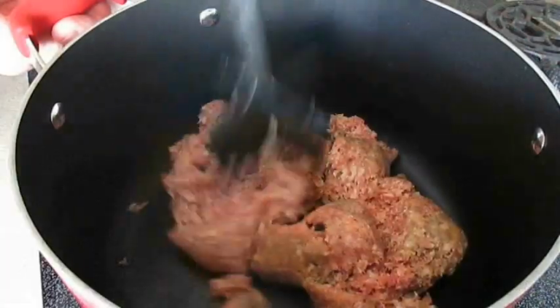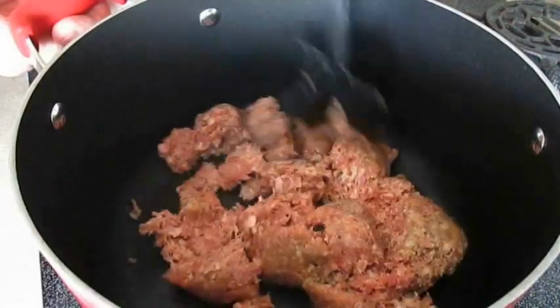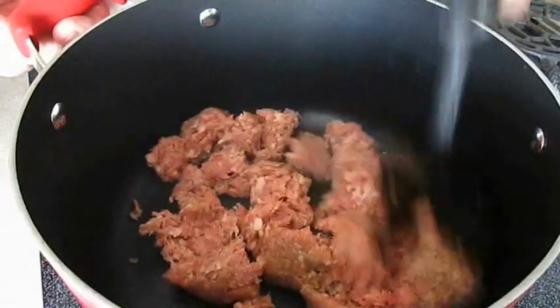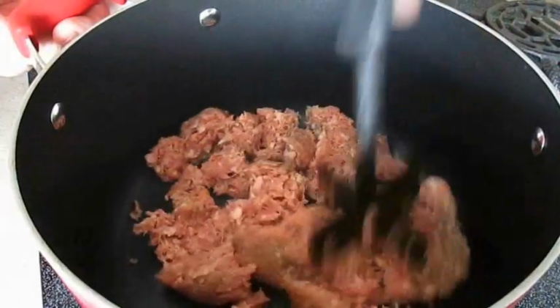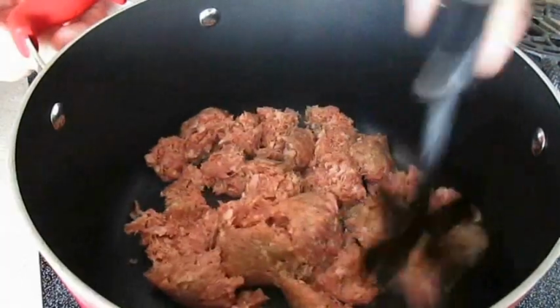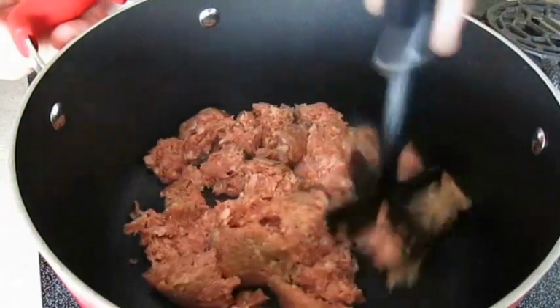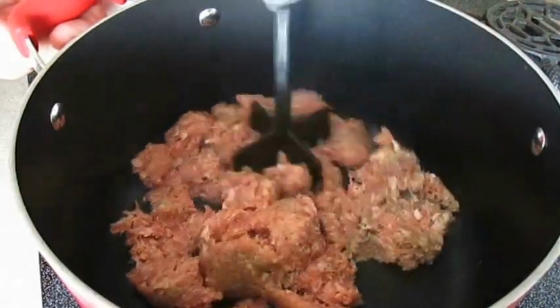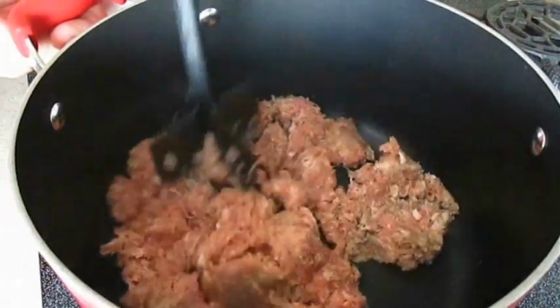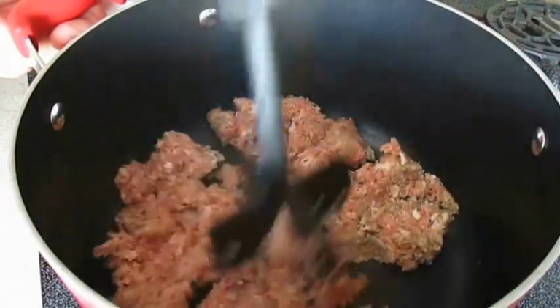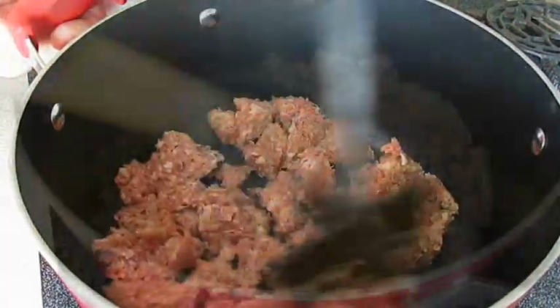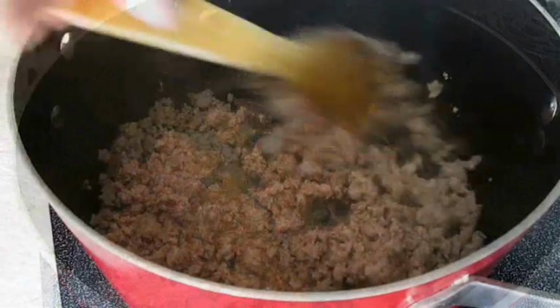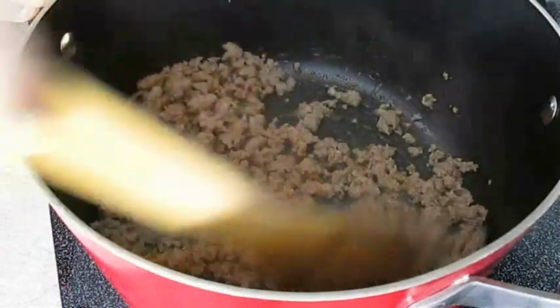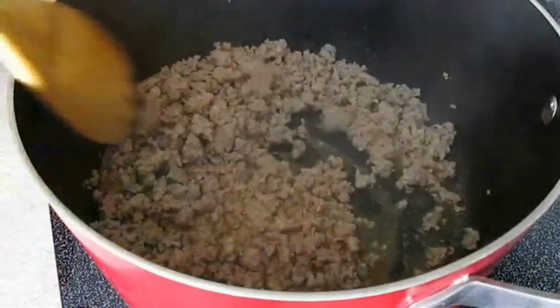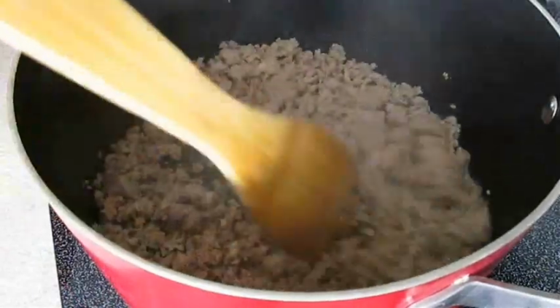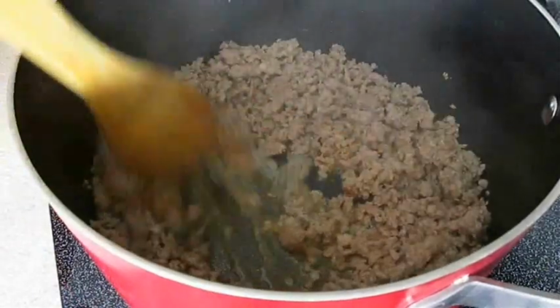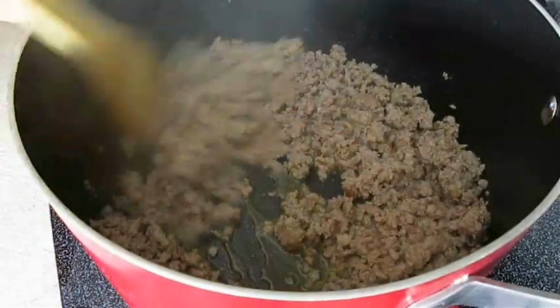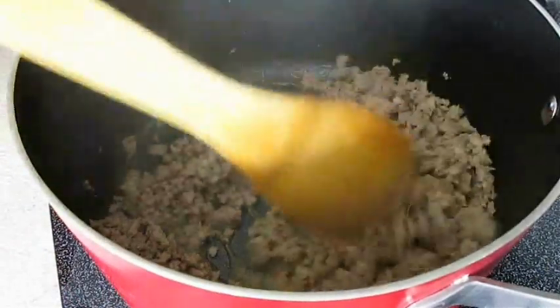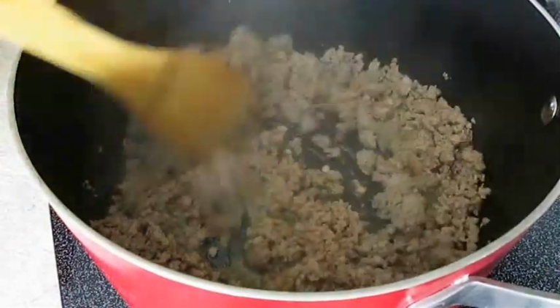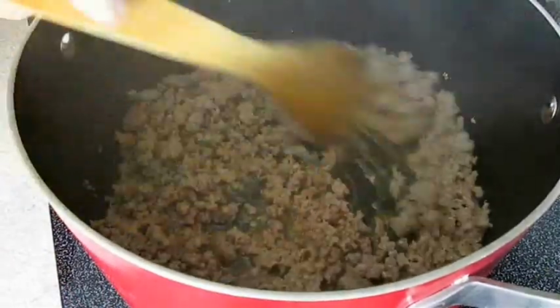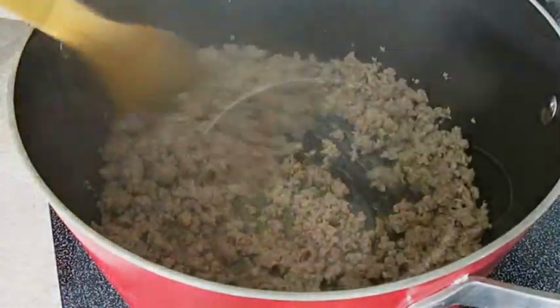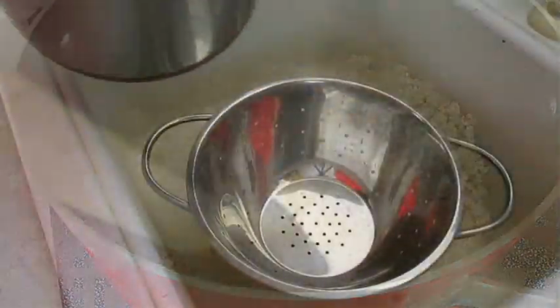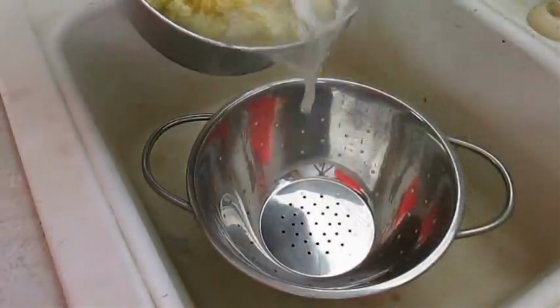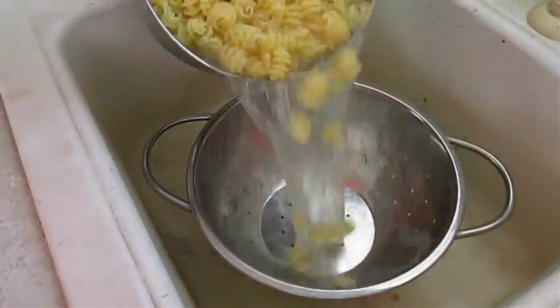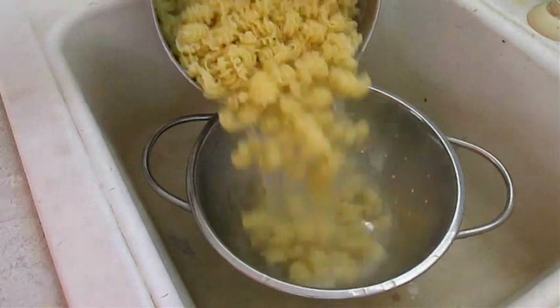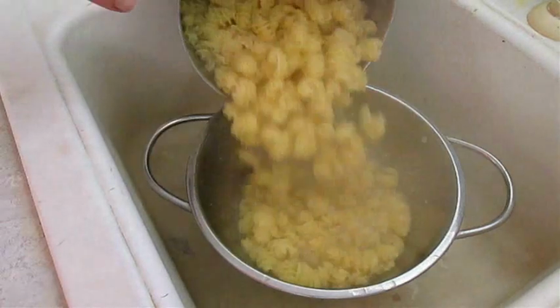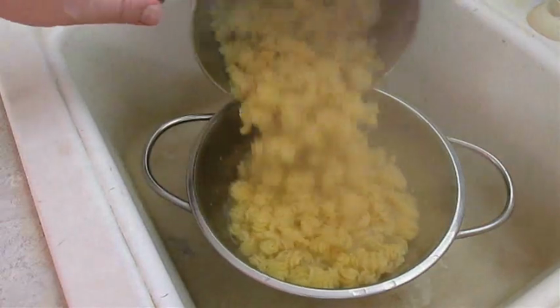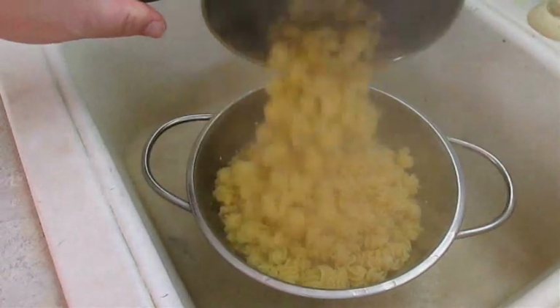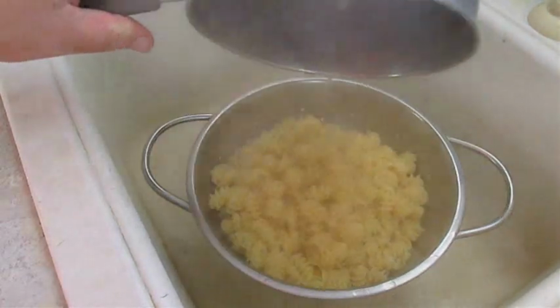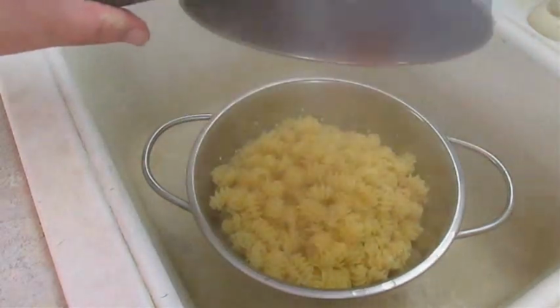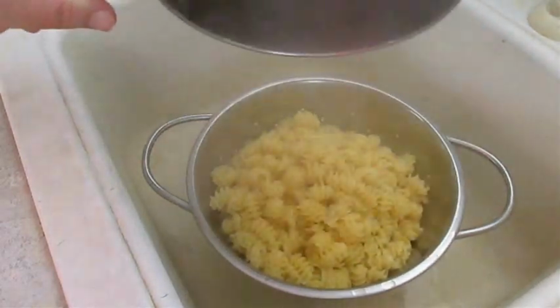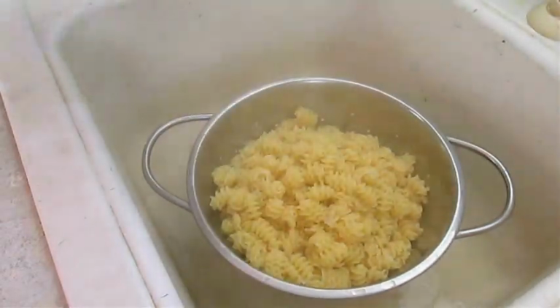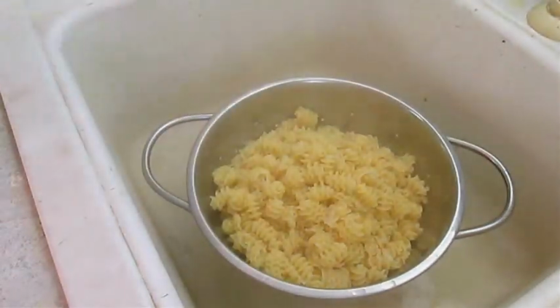Now in a large pot I'm going to start cooking down some breakfast sausage, and it only takes a few minutes over medium heat to turn brown. By now it's time to strain the pasta — I cook it till it's al dente.